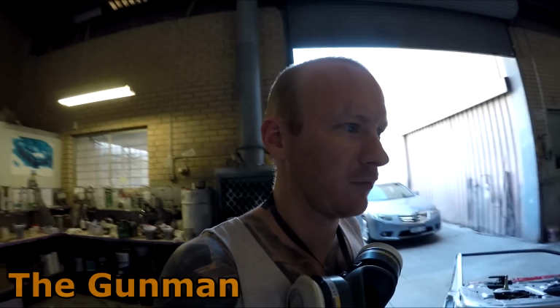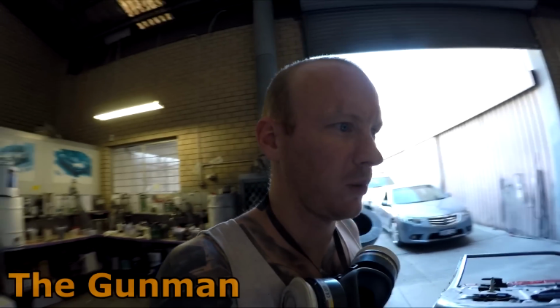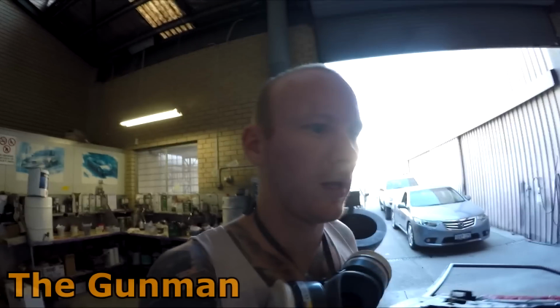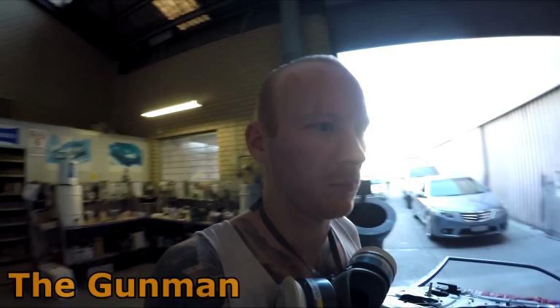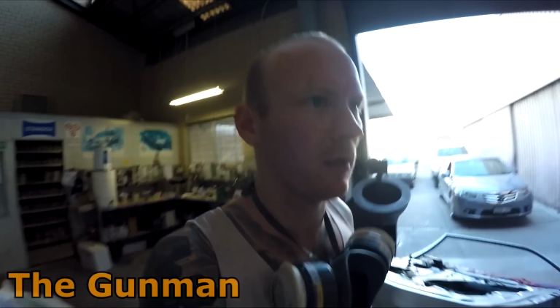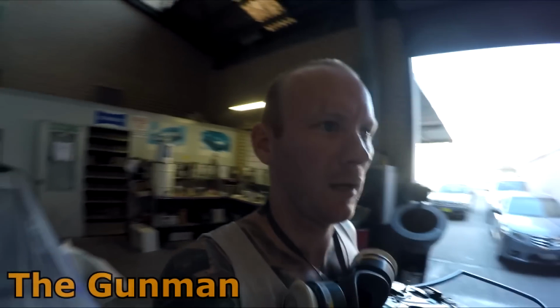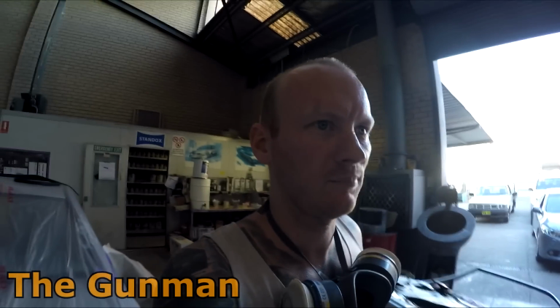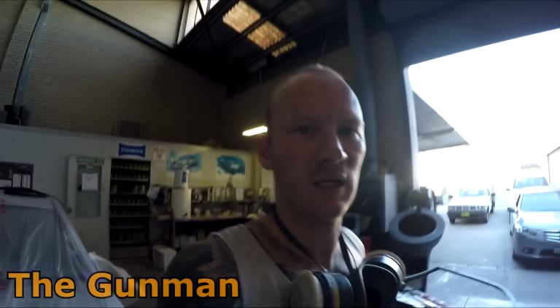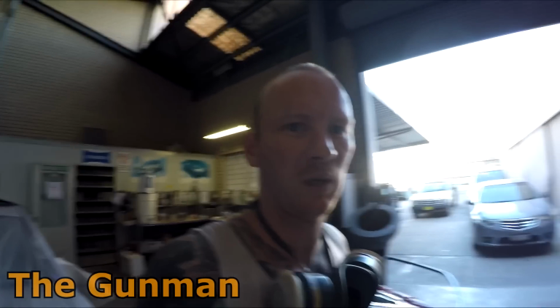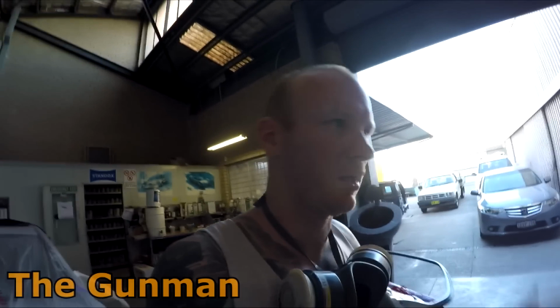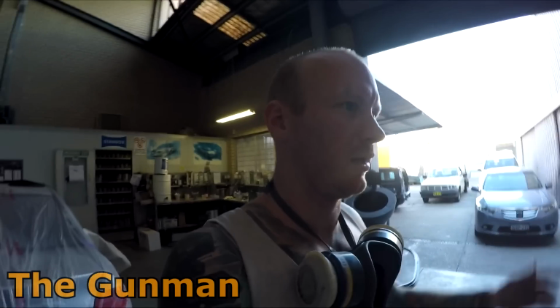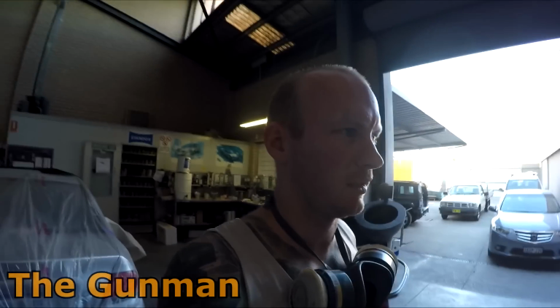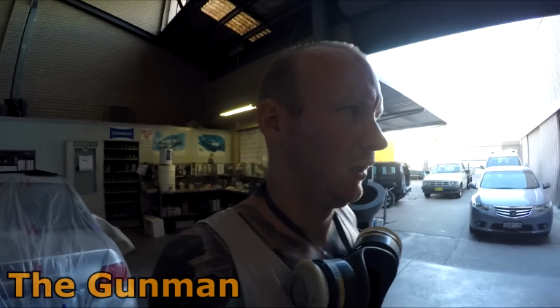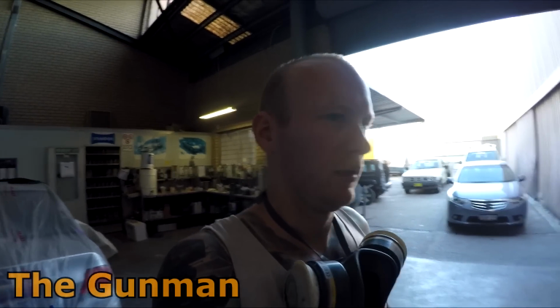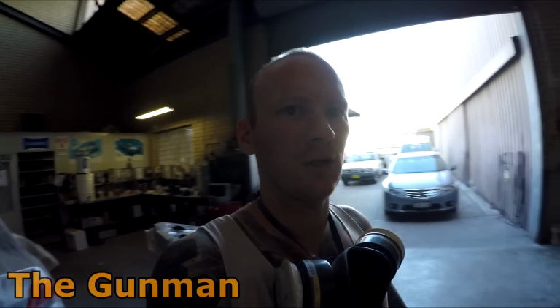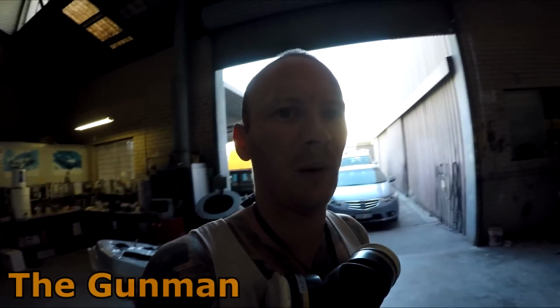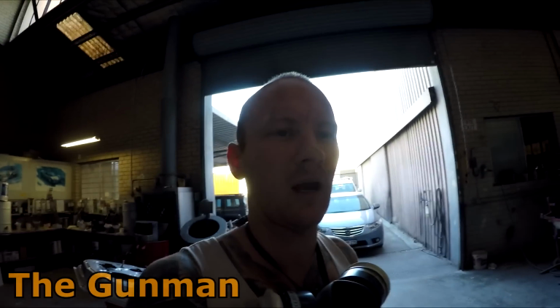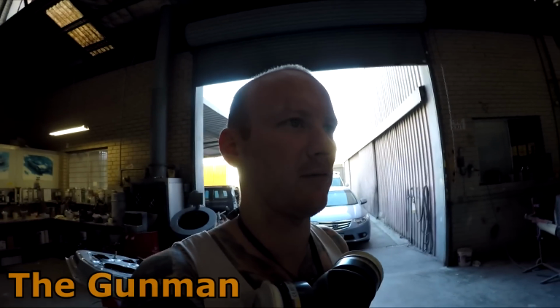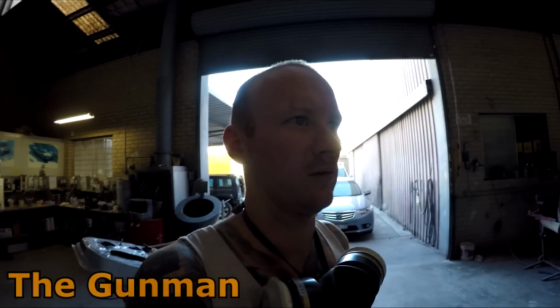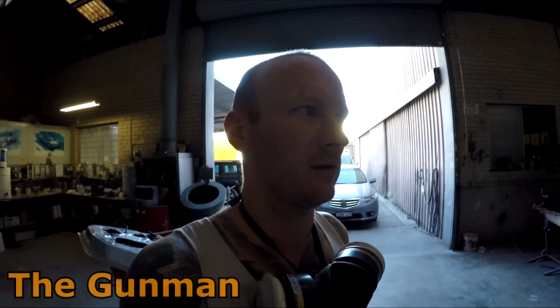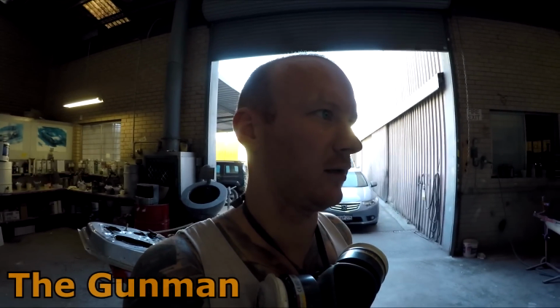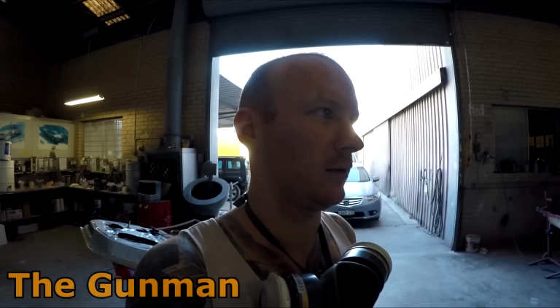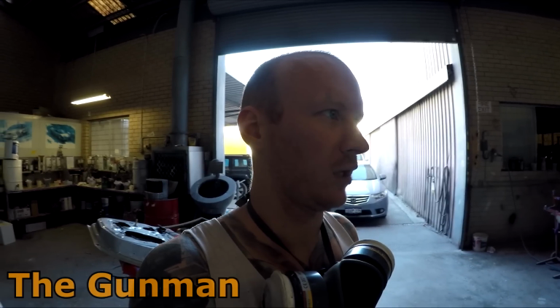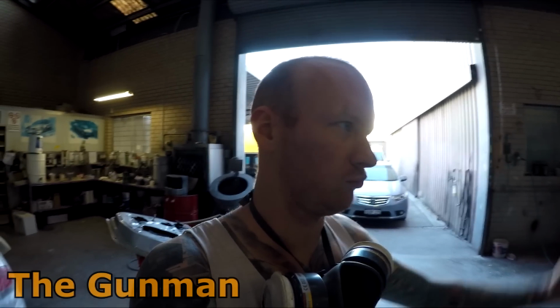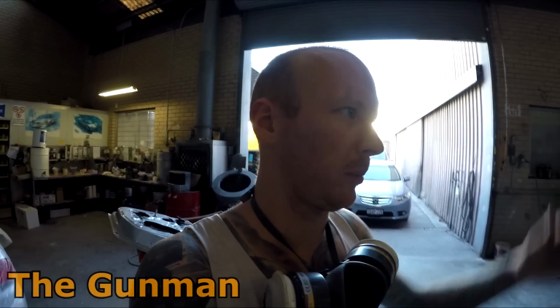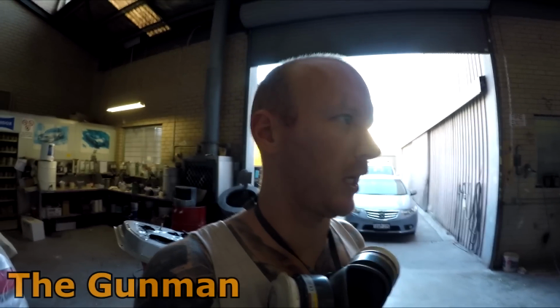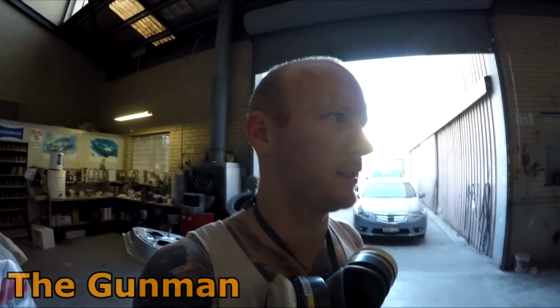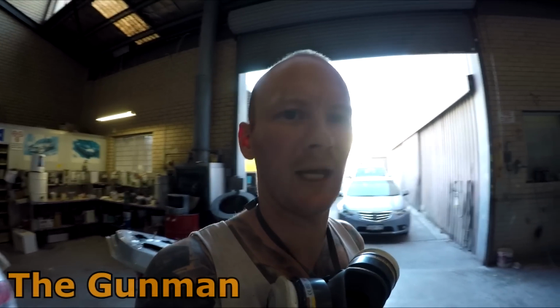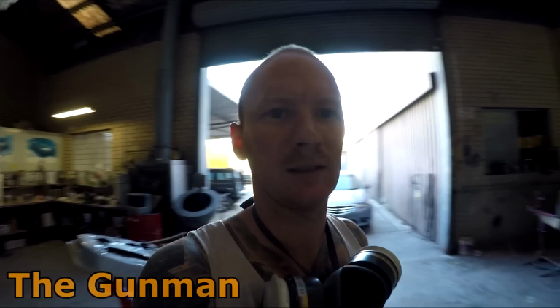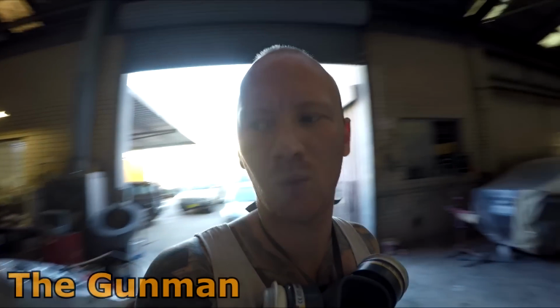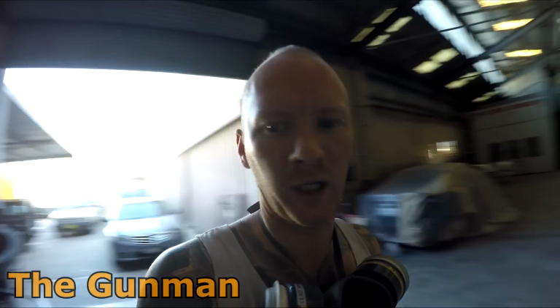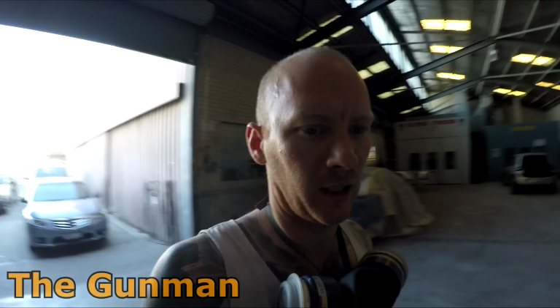I just had a spare ten minutes this afternoon so I thought I'd make an update. A few people have been asking for a shop update, and I haven't done one since I actually started working back here.